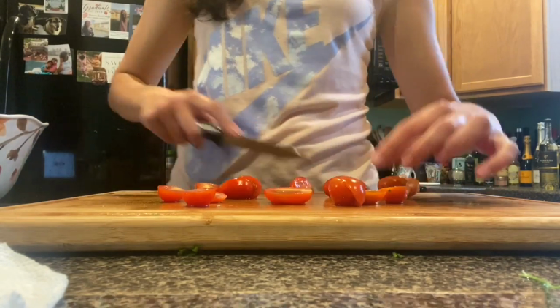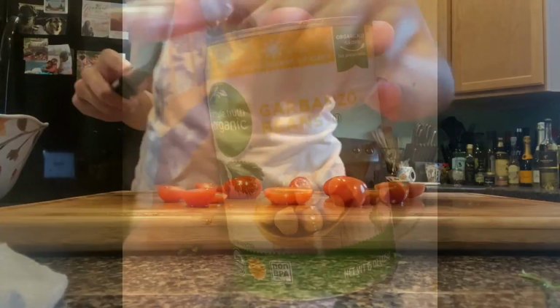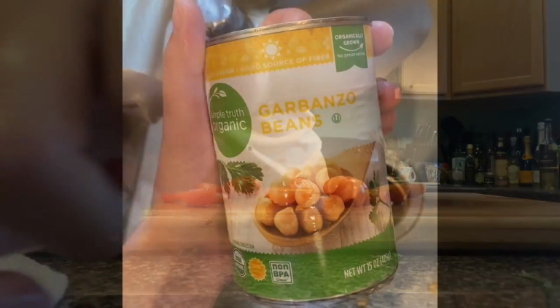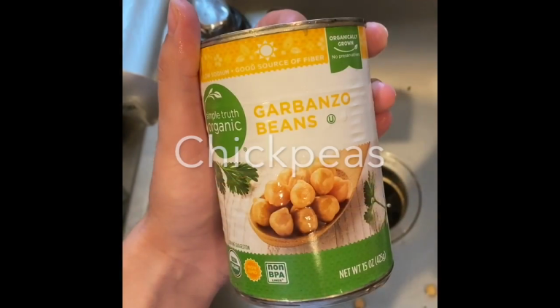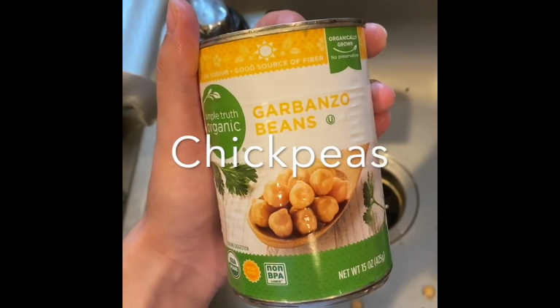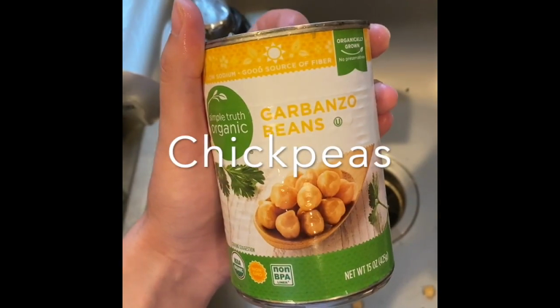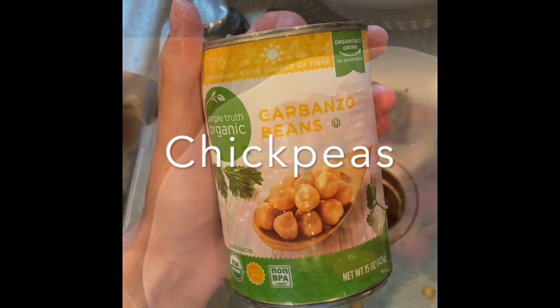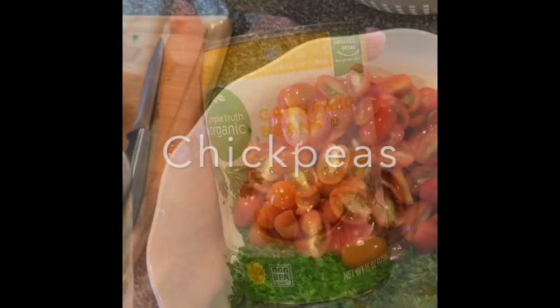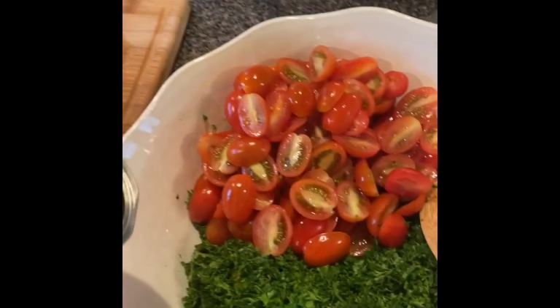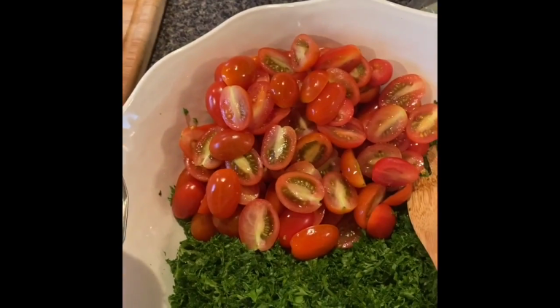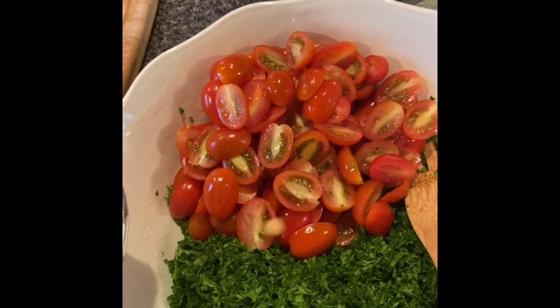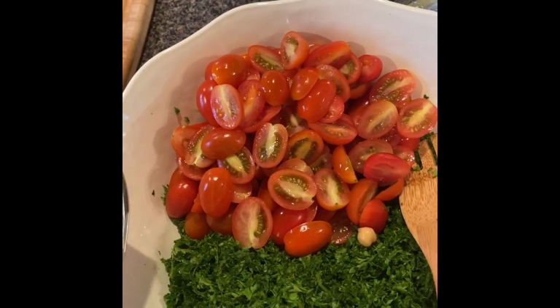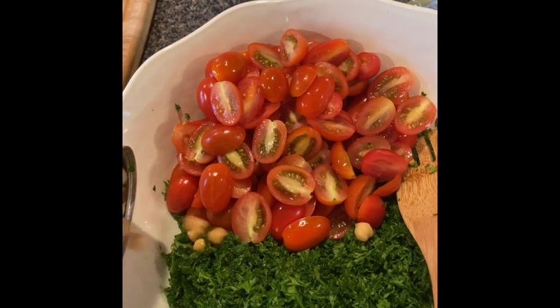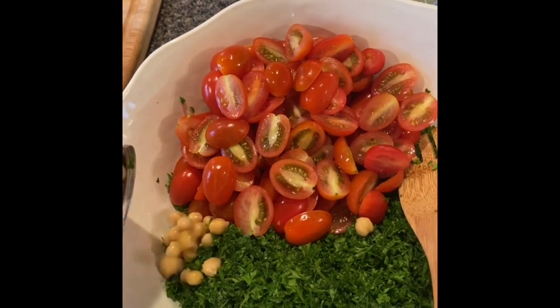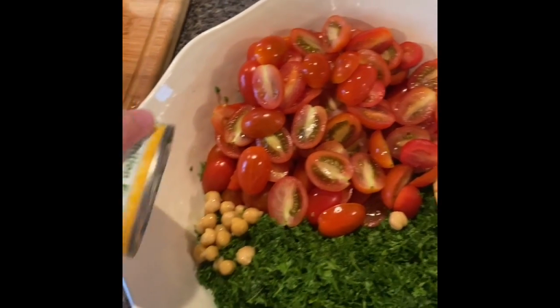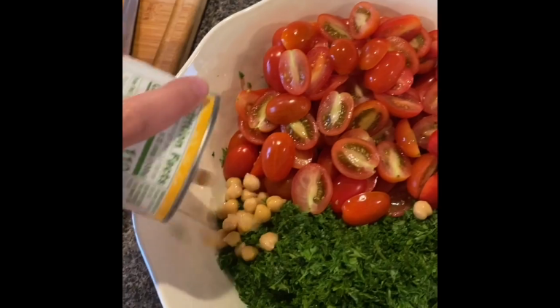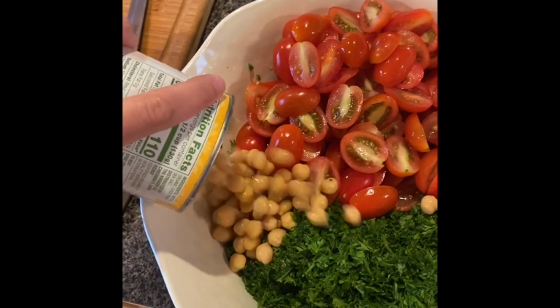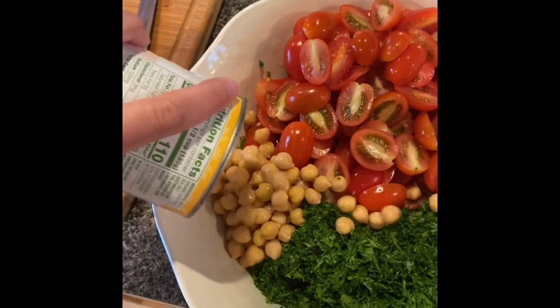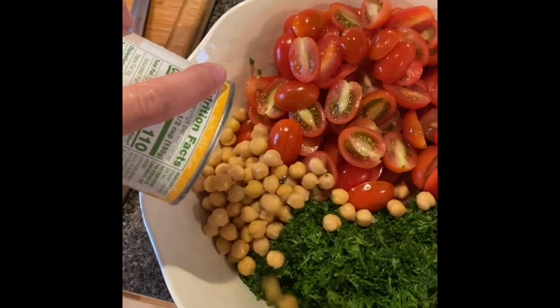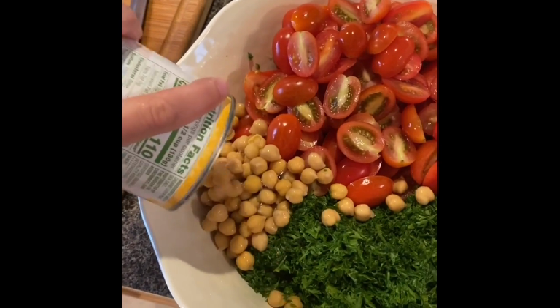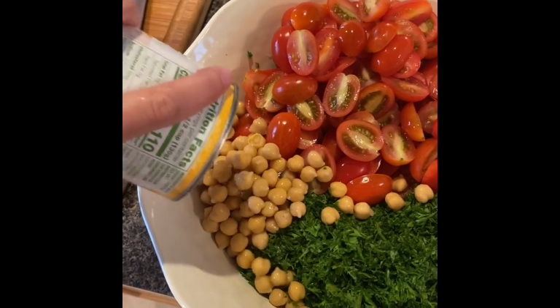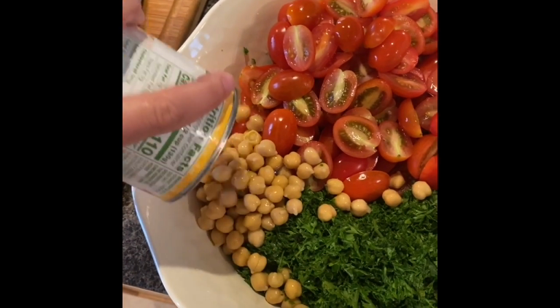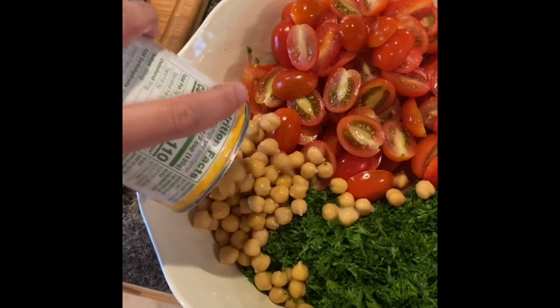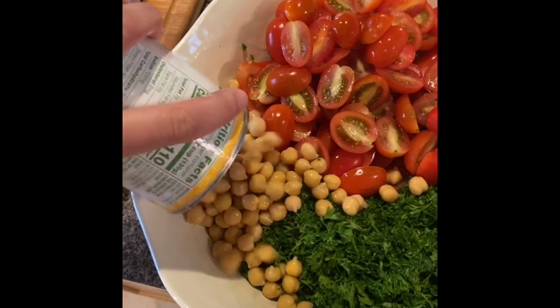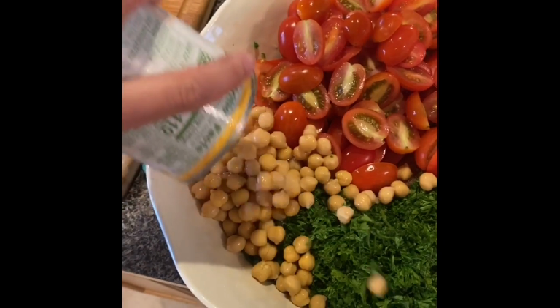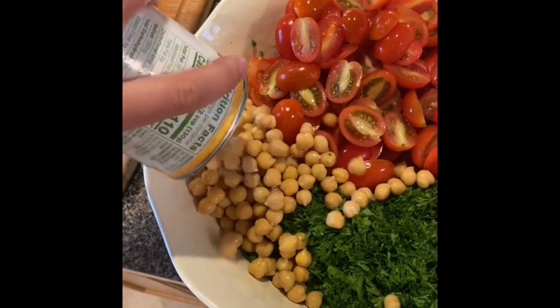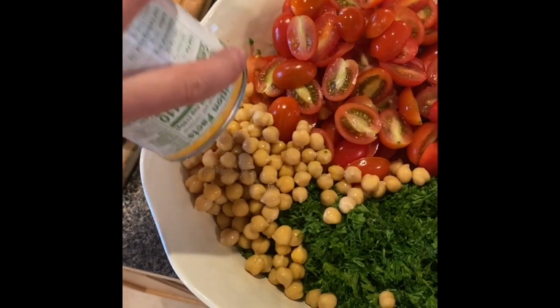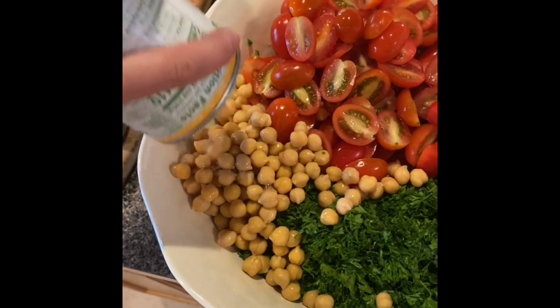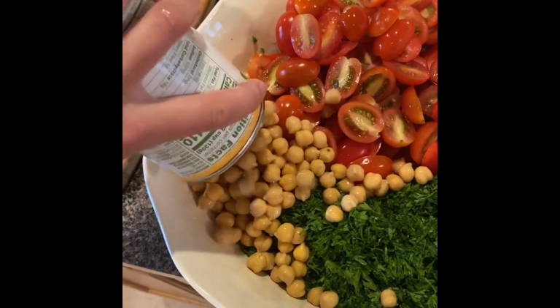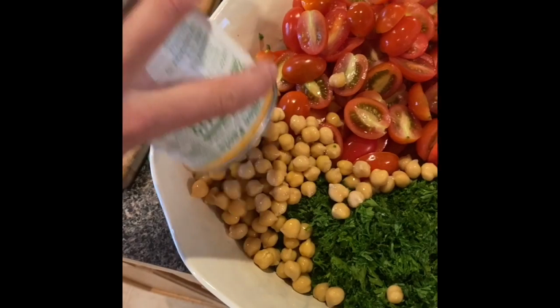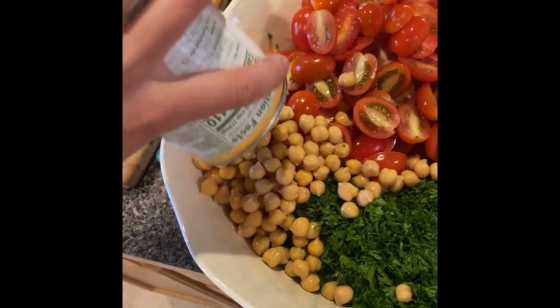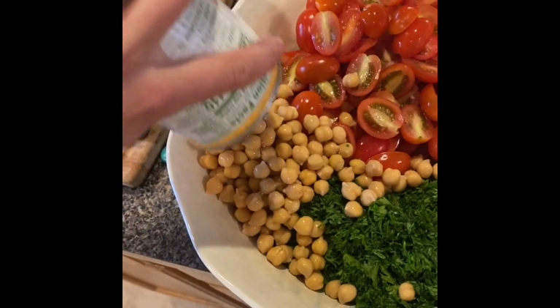Next you're going to drain rinsed chickpeas — use about two cans. Chickpeas are good for you because they have protein, and it's a good substitute for a vegetarian dish like this.